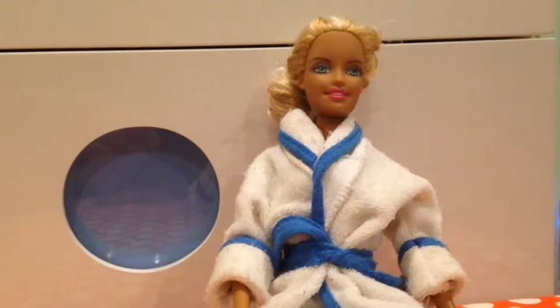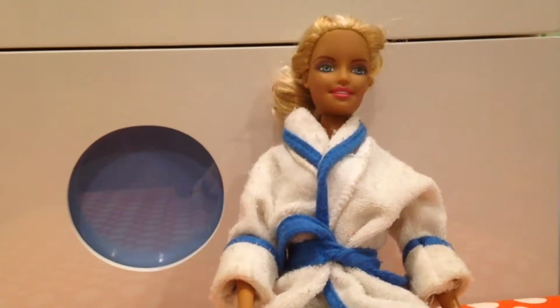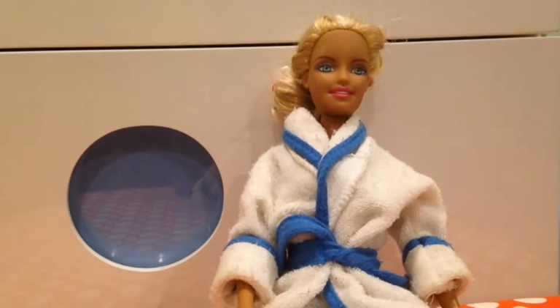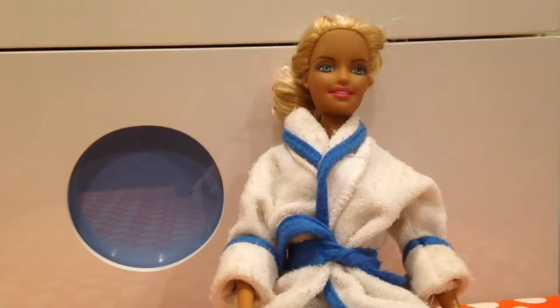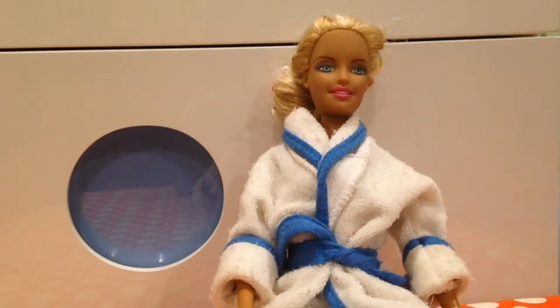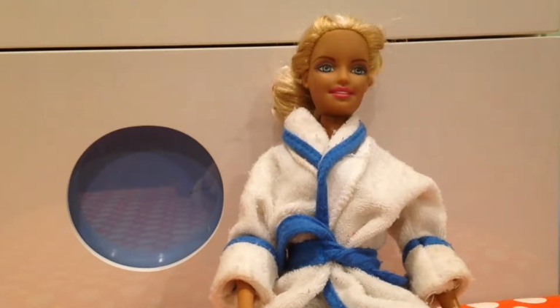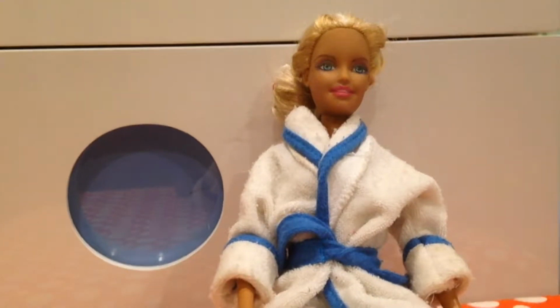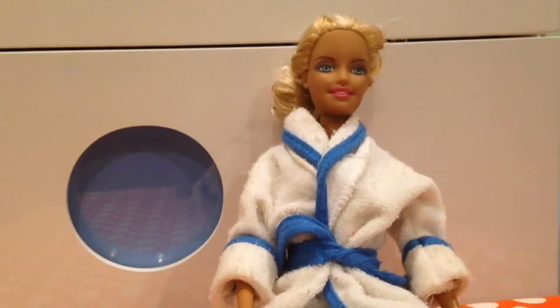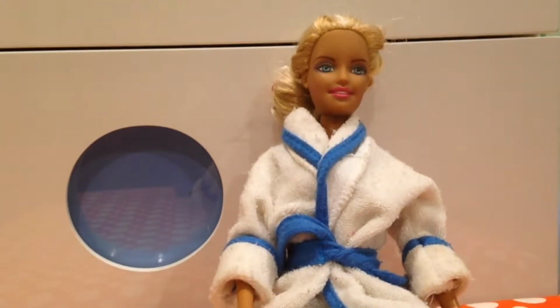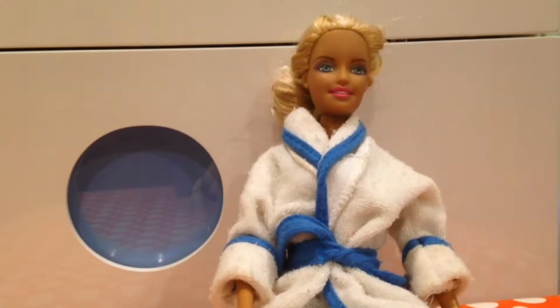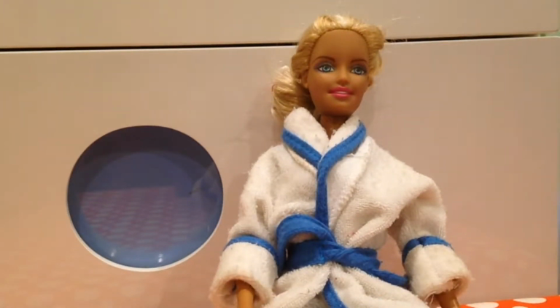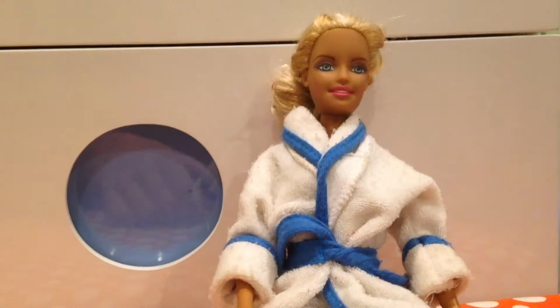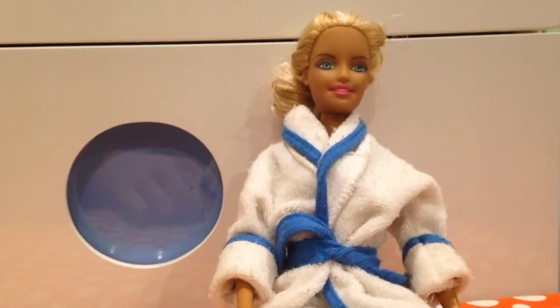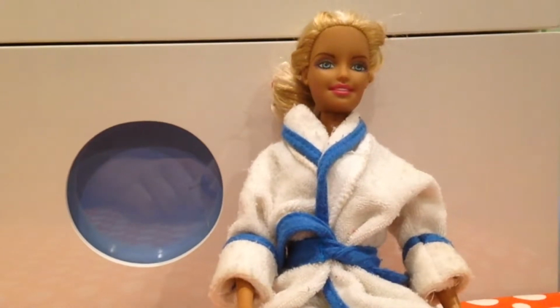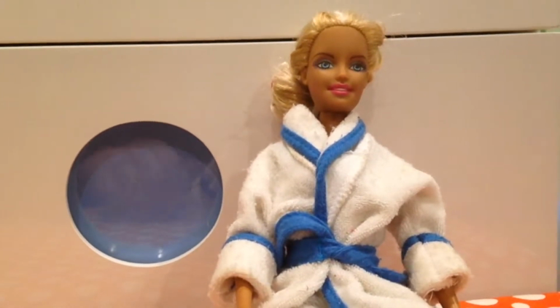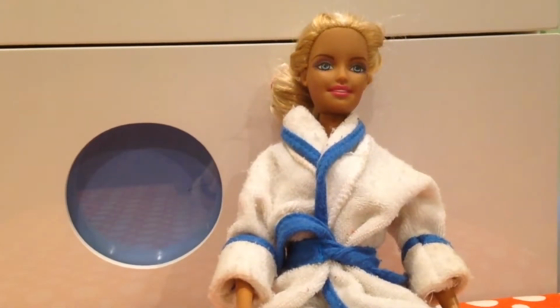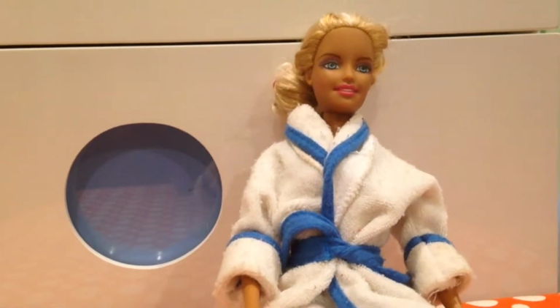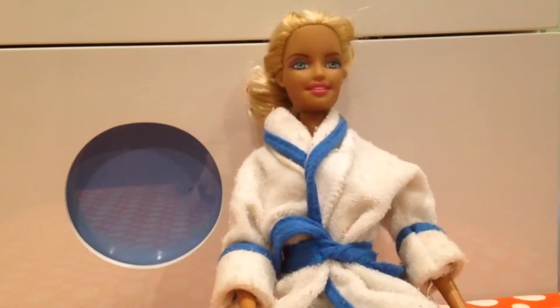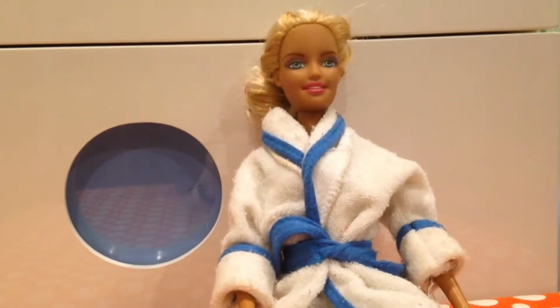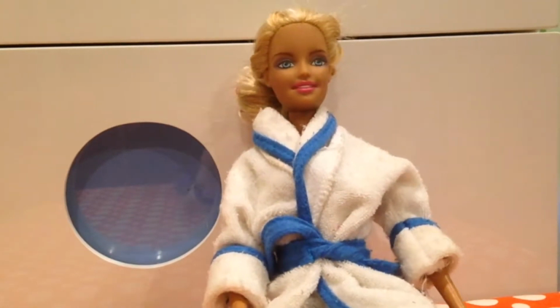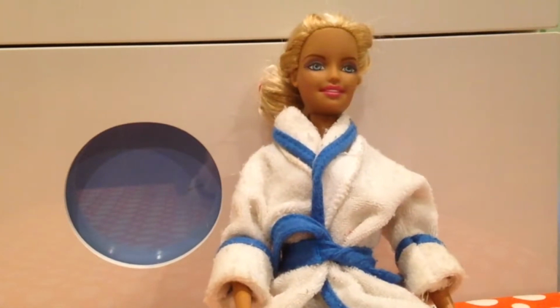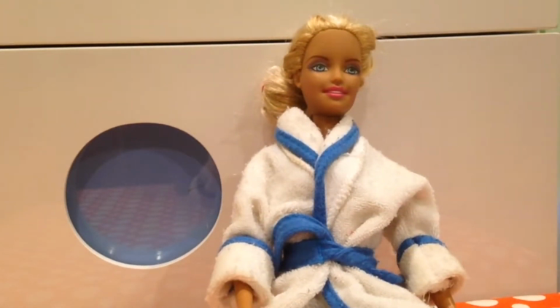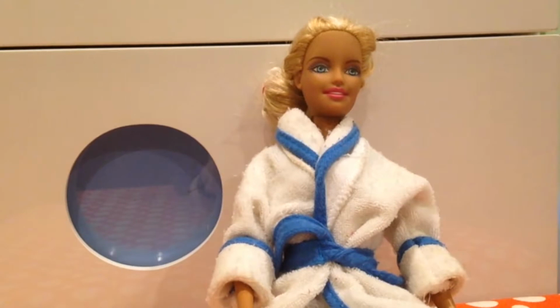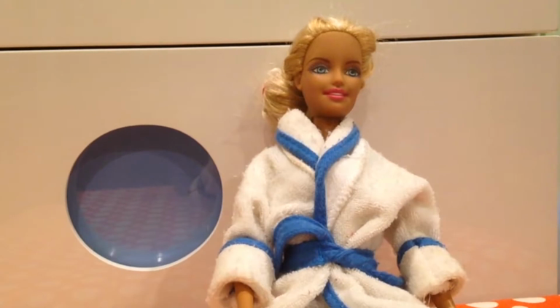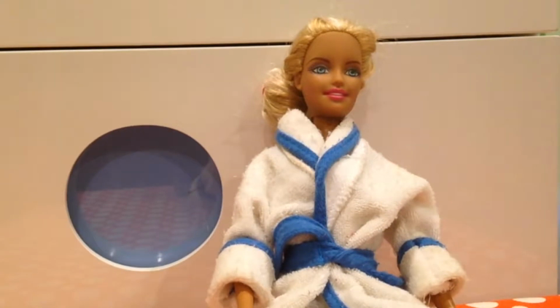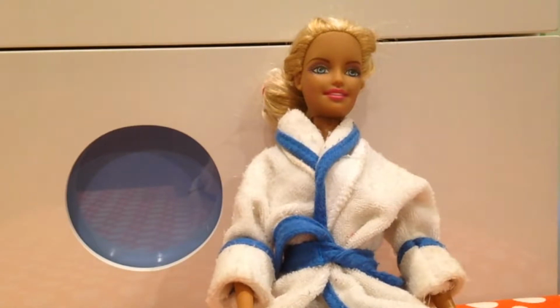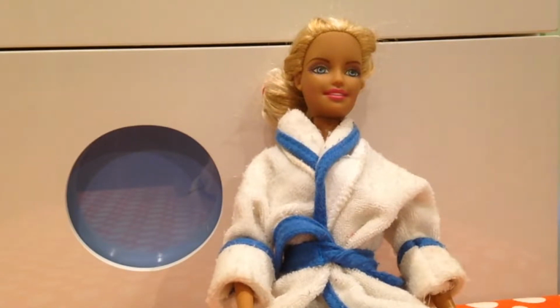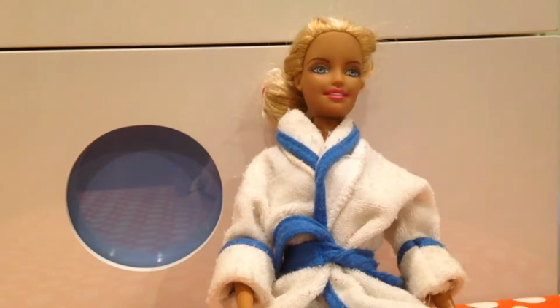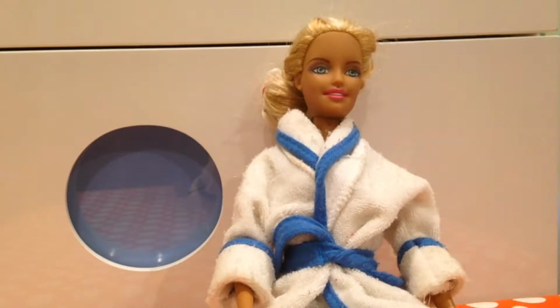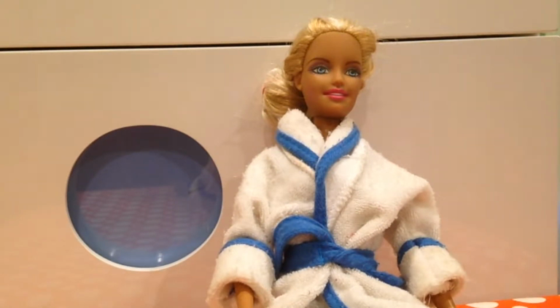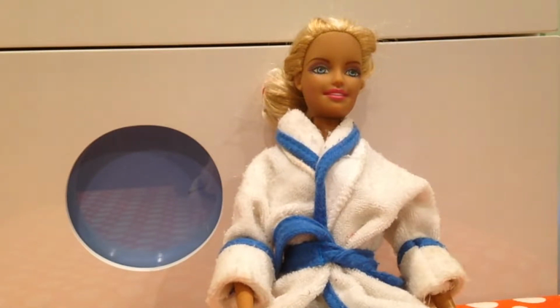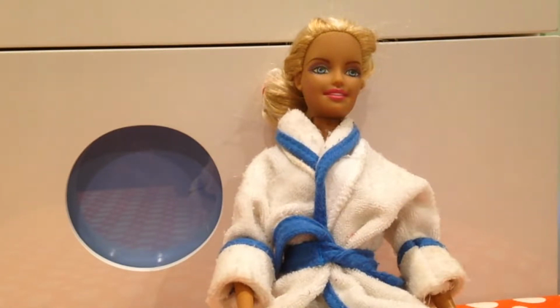Hey guys, what's up? It's Bee Pink Club here today, and I'm going to be making a YouTube tutorial video on how to make doll hairspray. I have been wanting to make this tutorial for a while now.